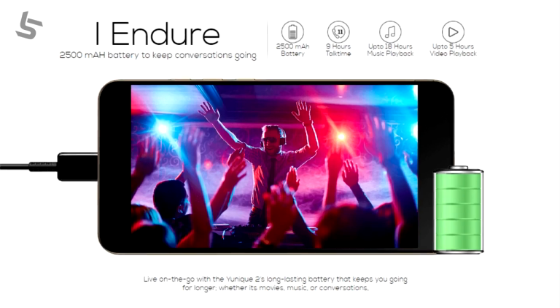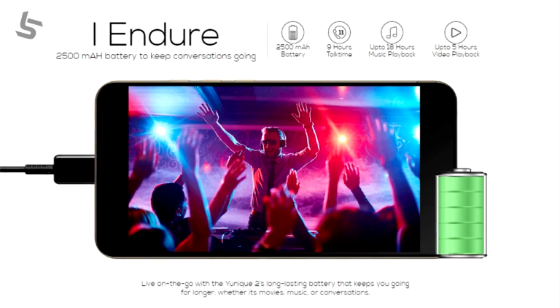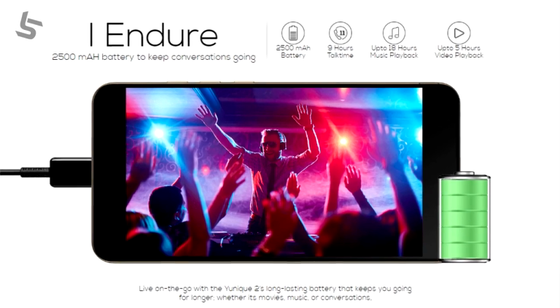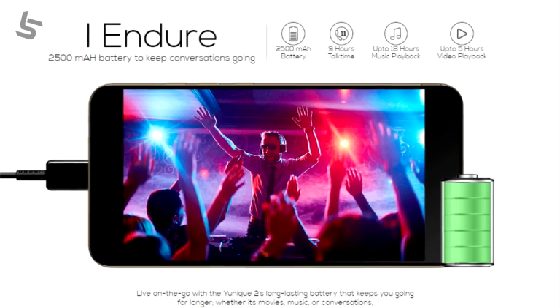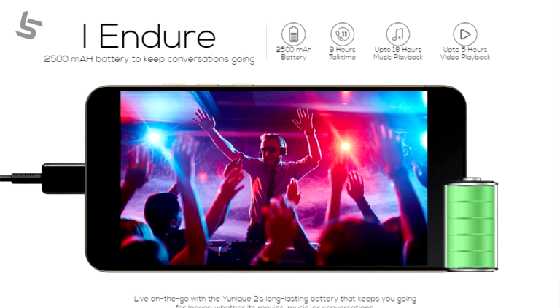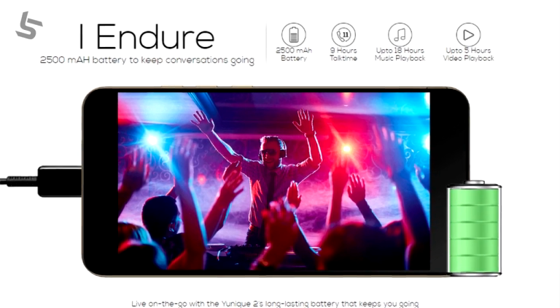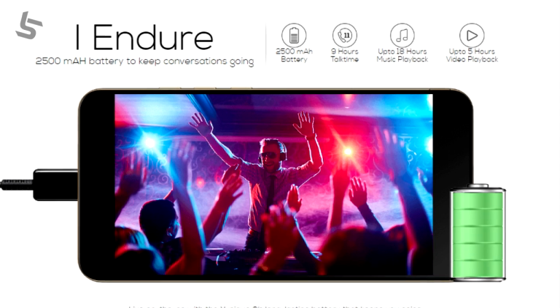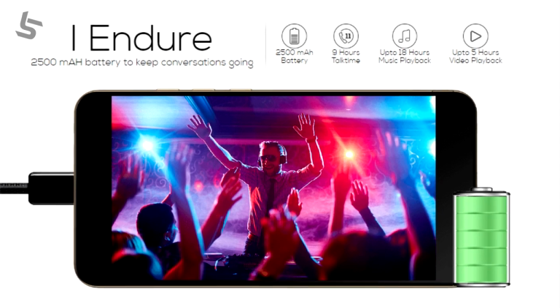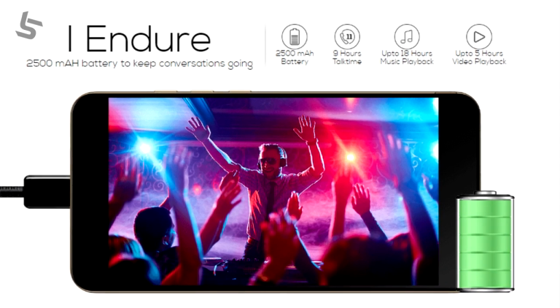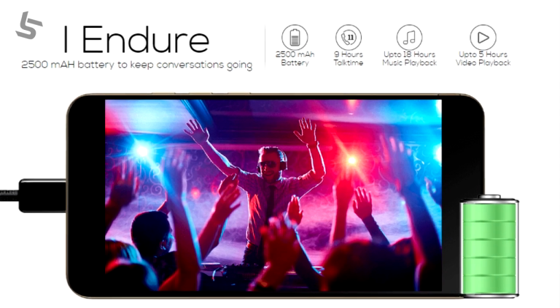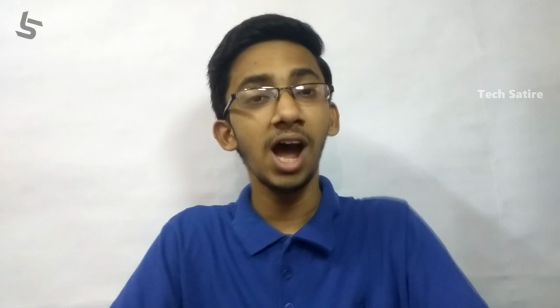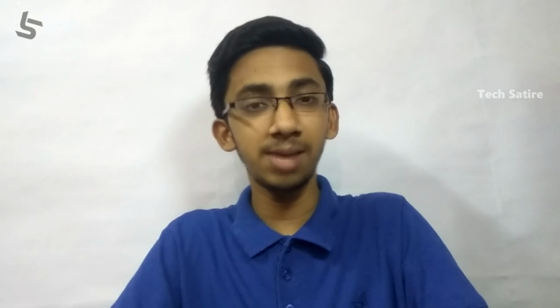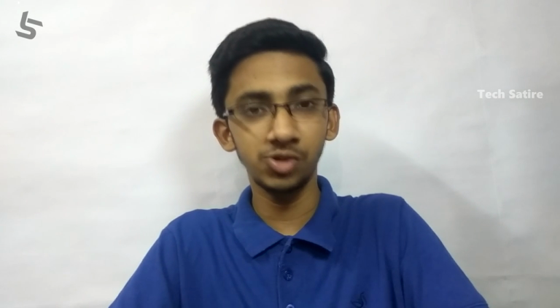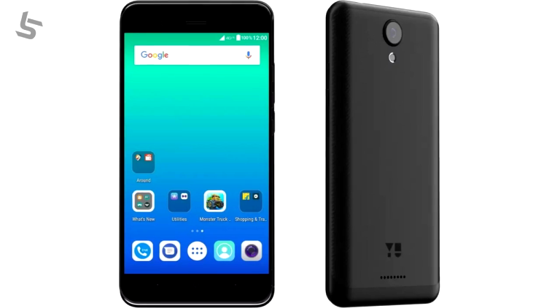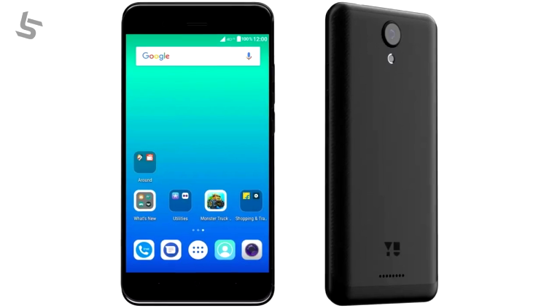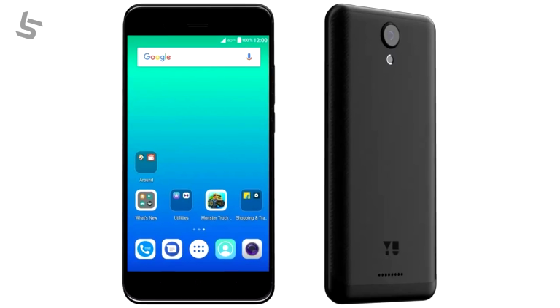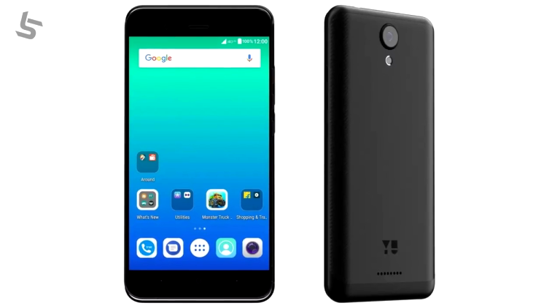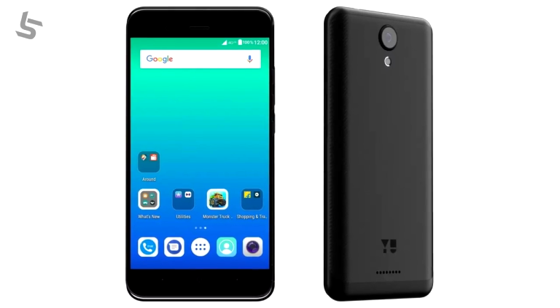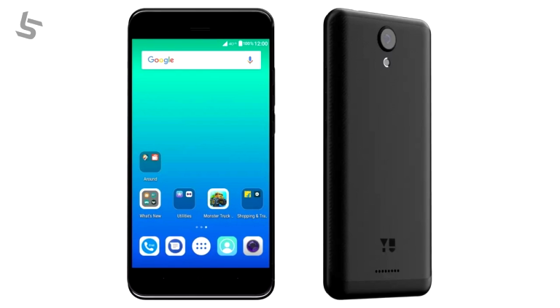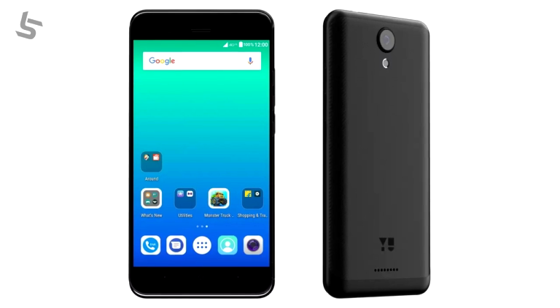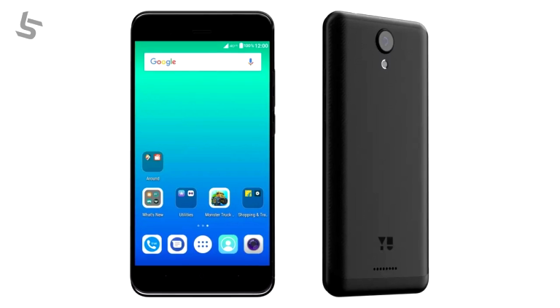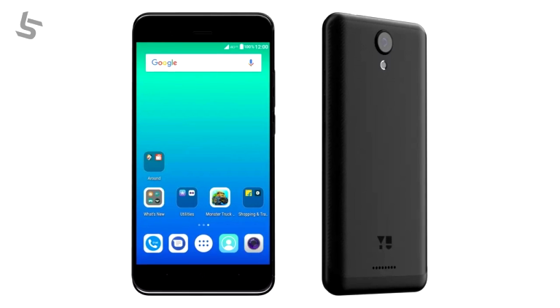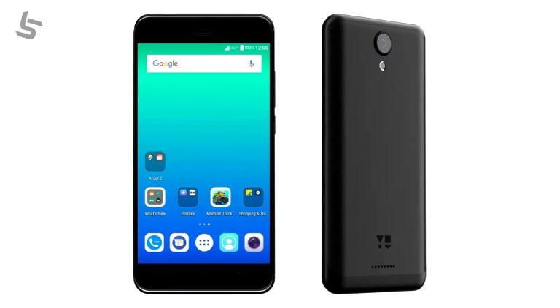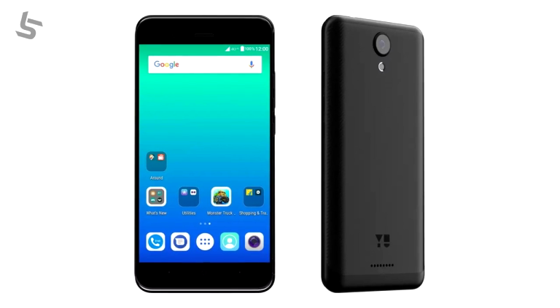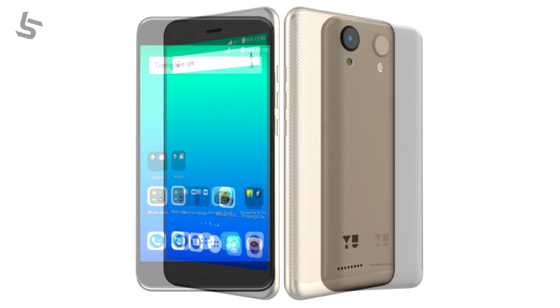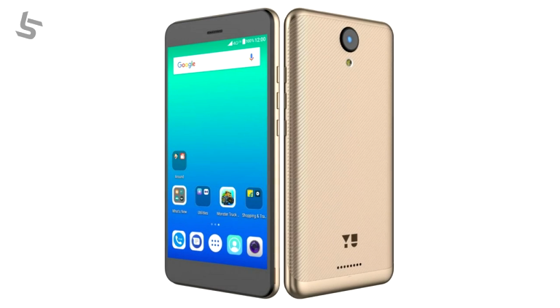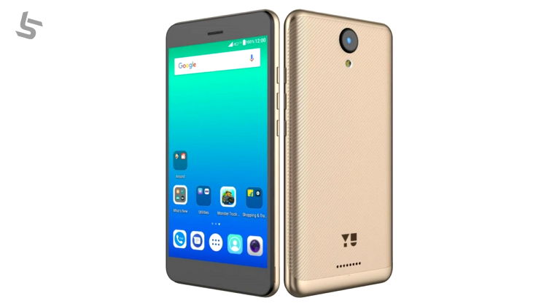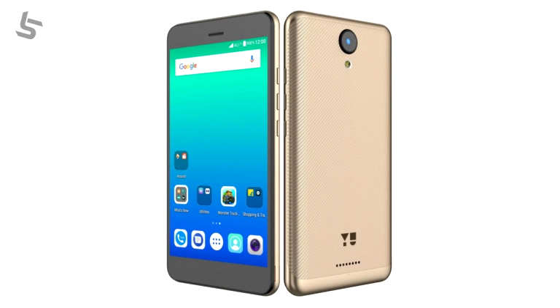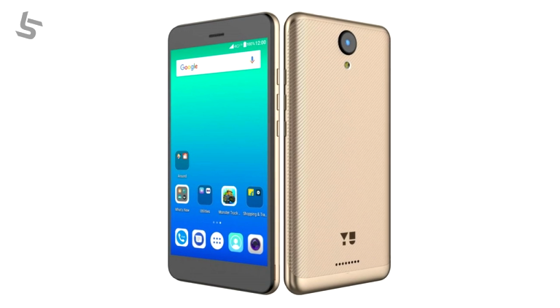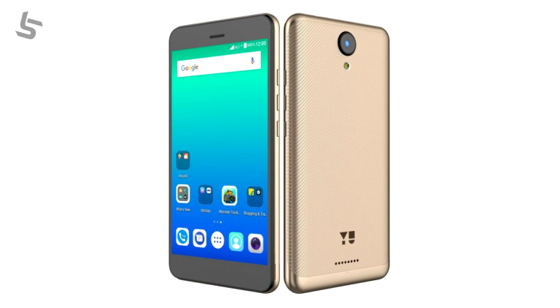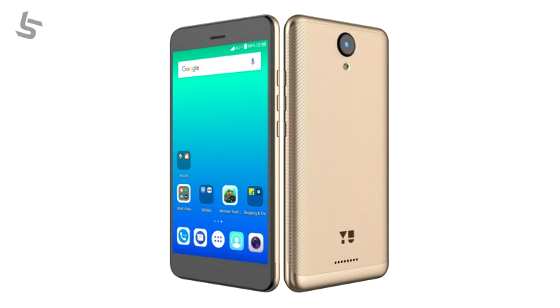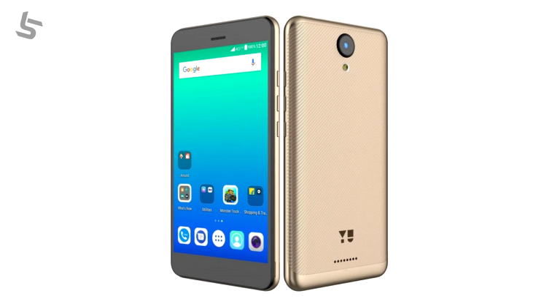This phone has a battery — approximately 2560mAh. For RAM and storage, this phone has 2GB RAM and 16GB internal memory. It is available in gold and black color, and it is available to buy as your next smartphone.